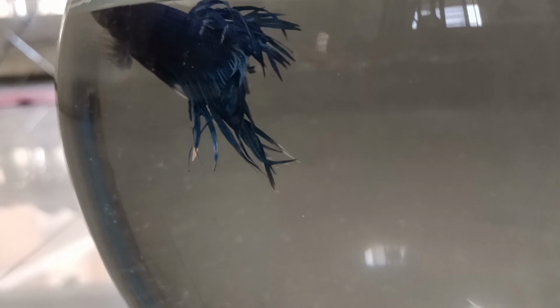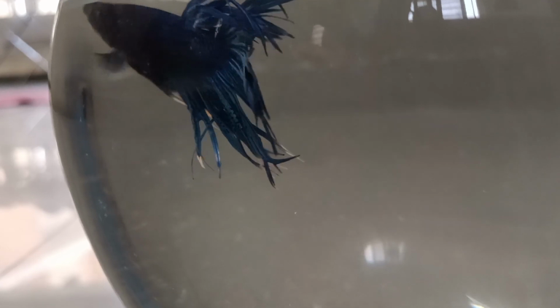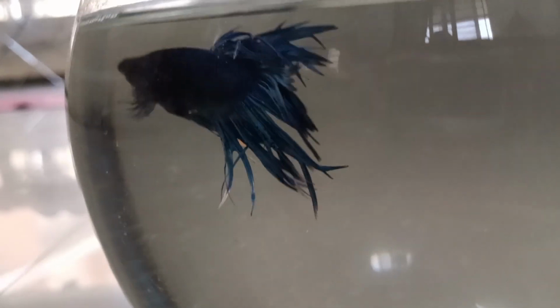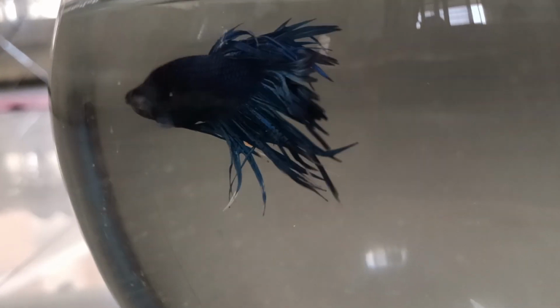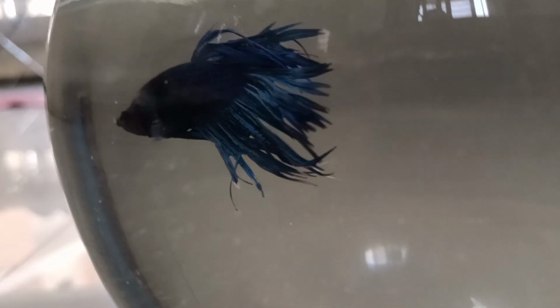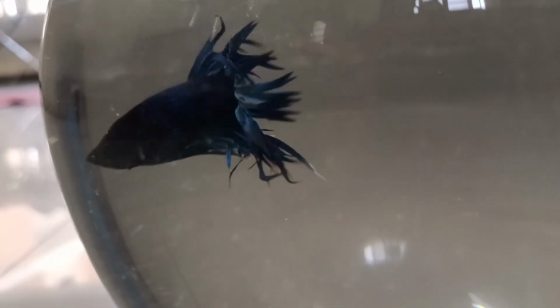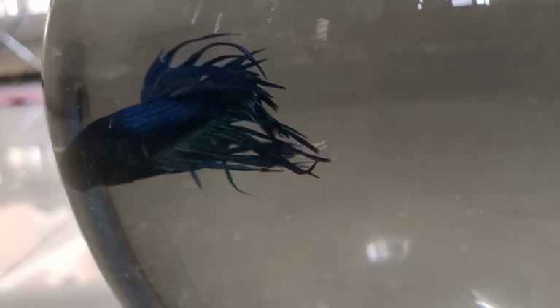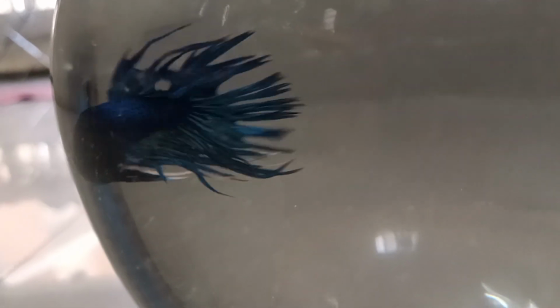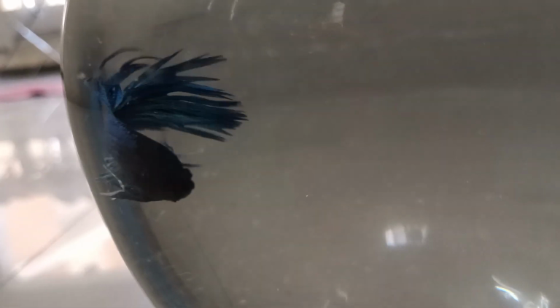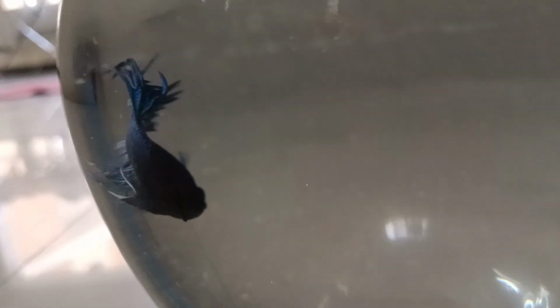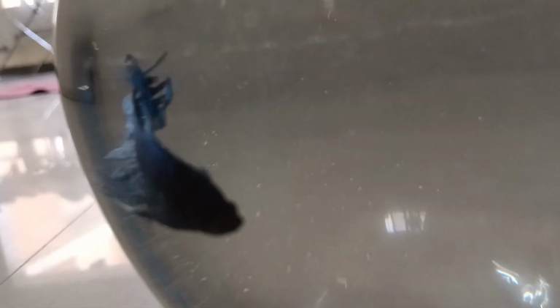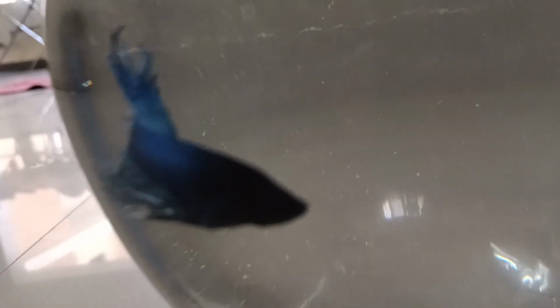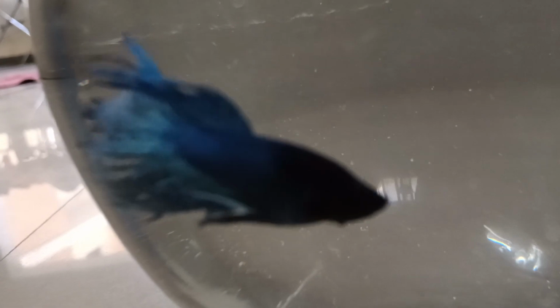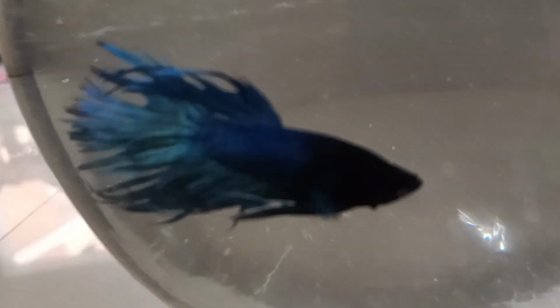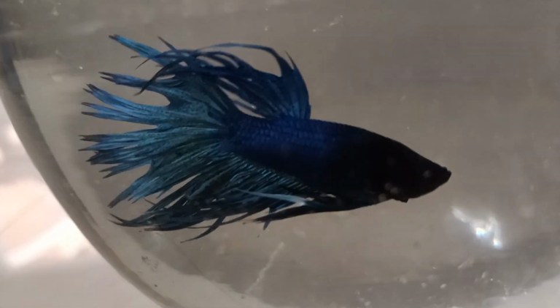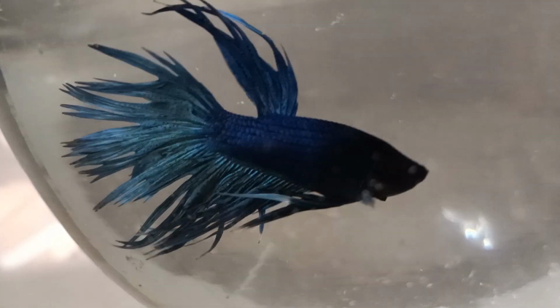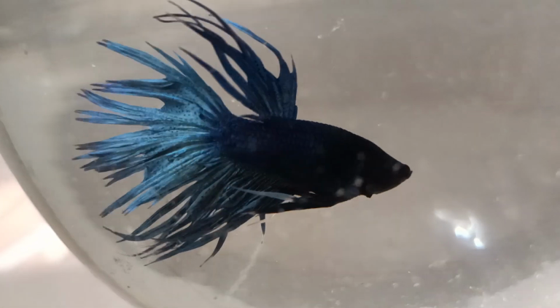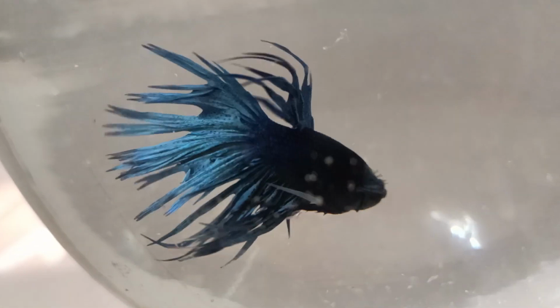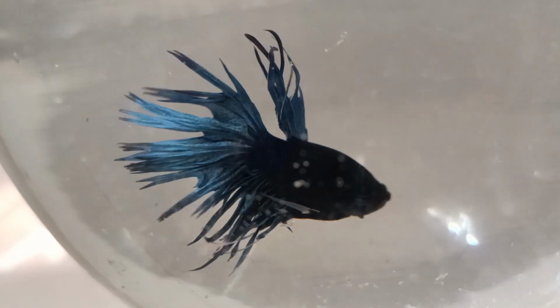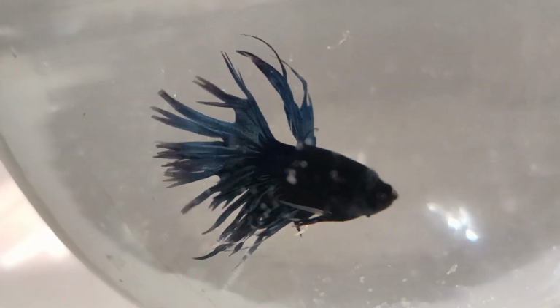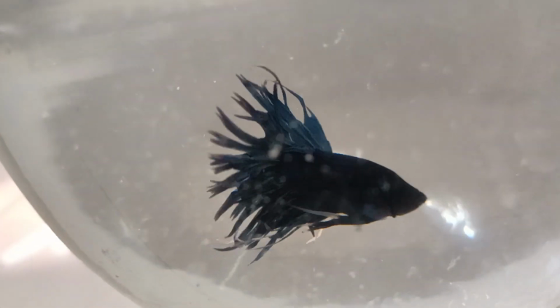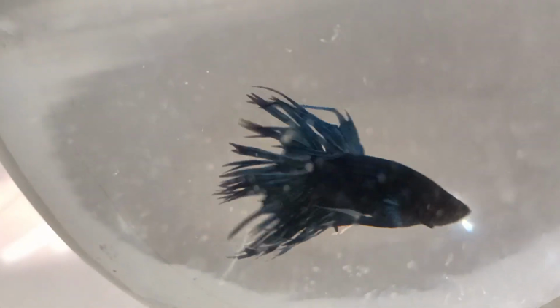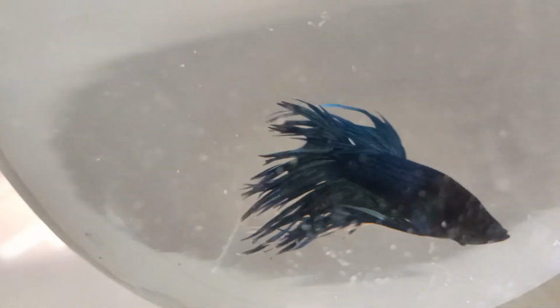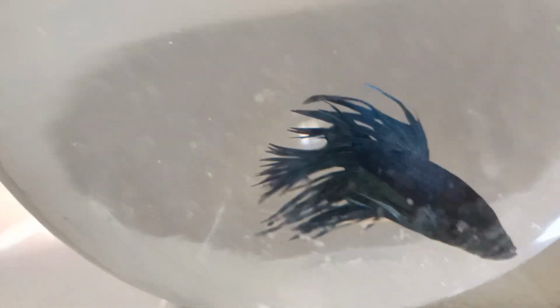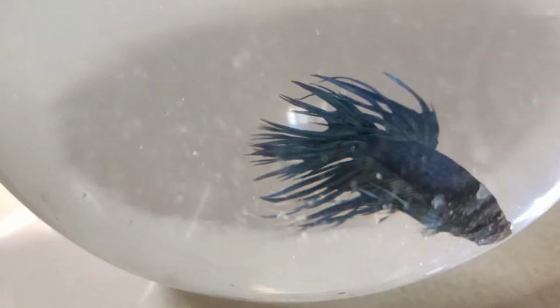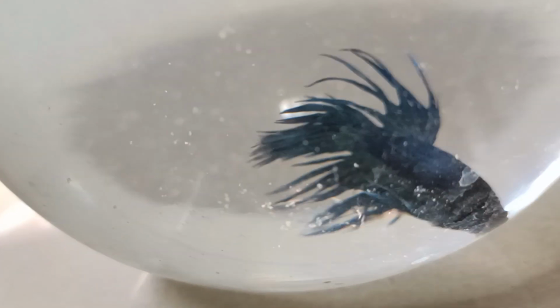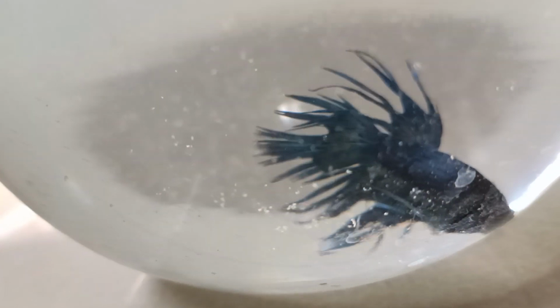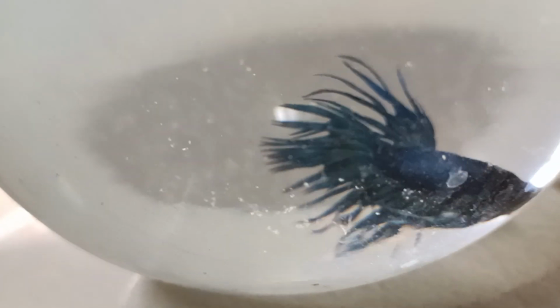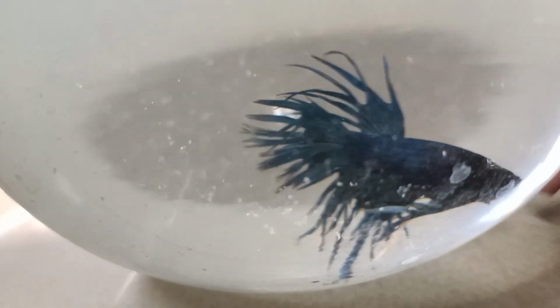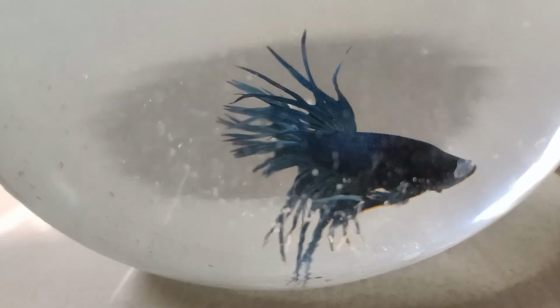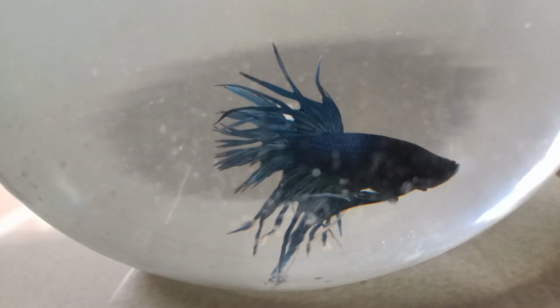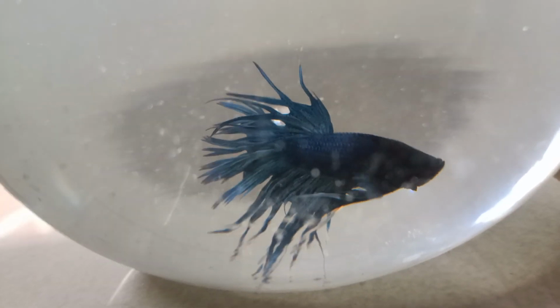Hi guys, welcome back to Amina's Dream World. Today we are seeing Crown Beater here. It is one of our new collections to add. You see this is light blue with dark blue combination. I love him. He is so beautiful.